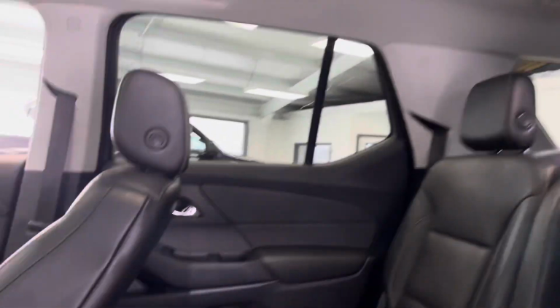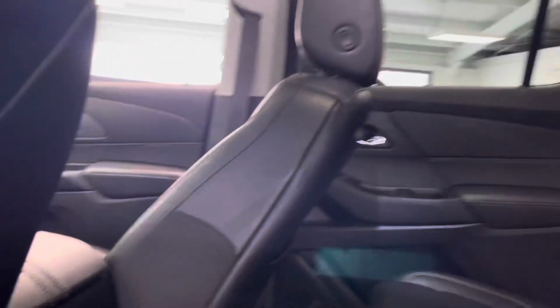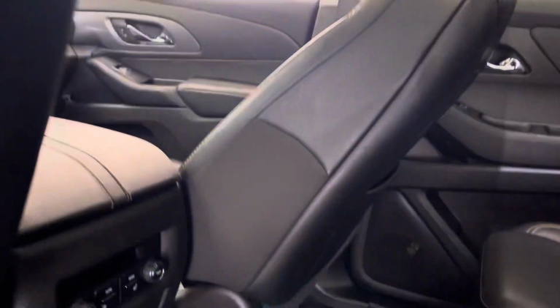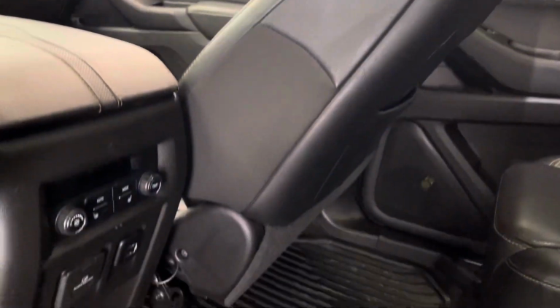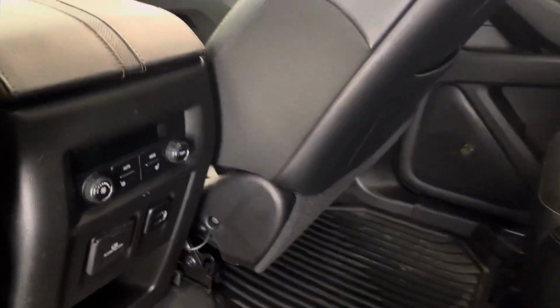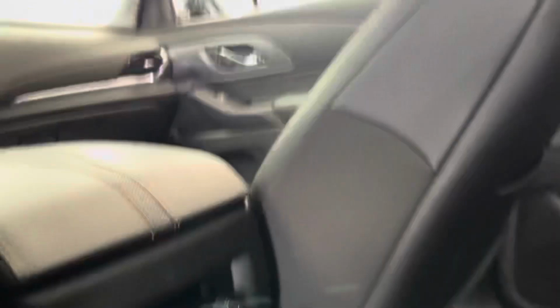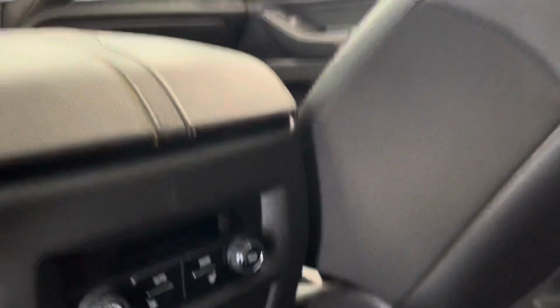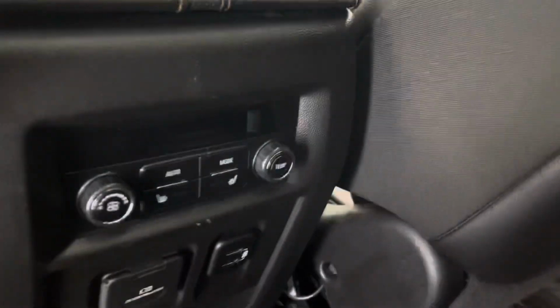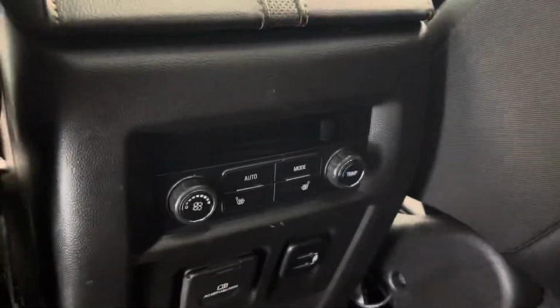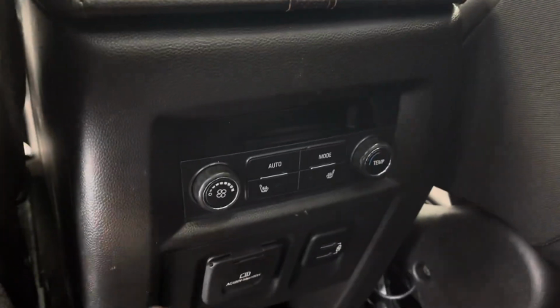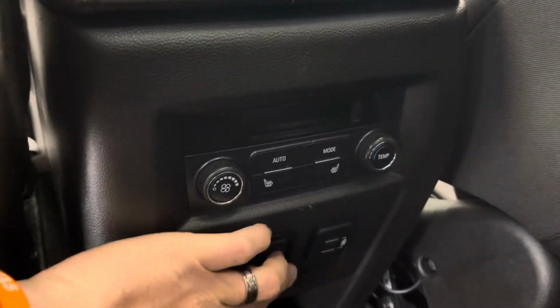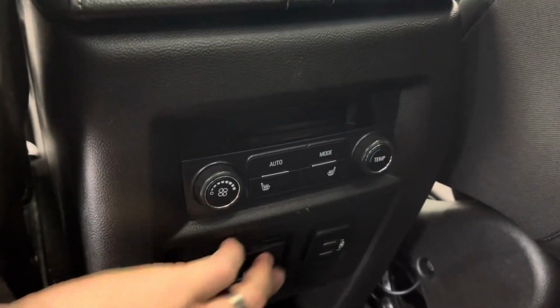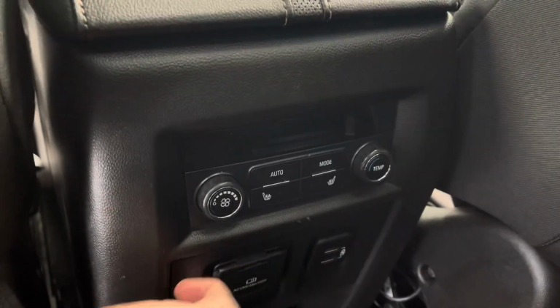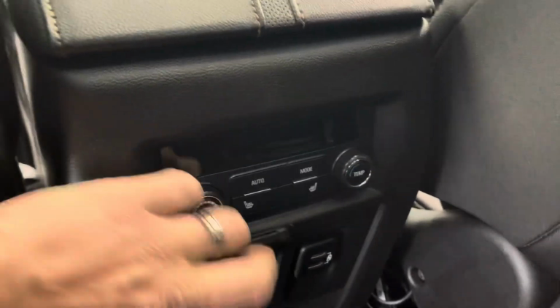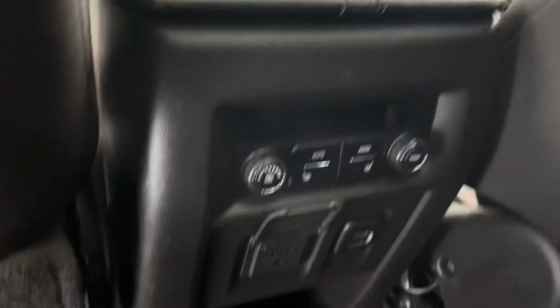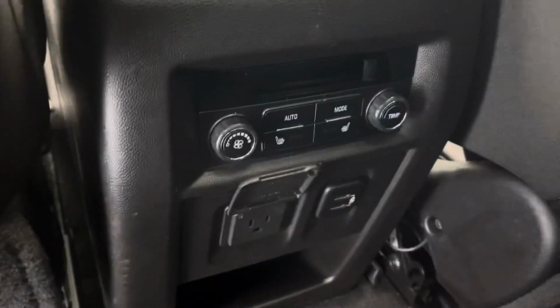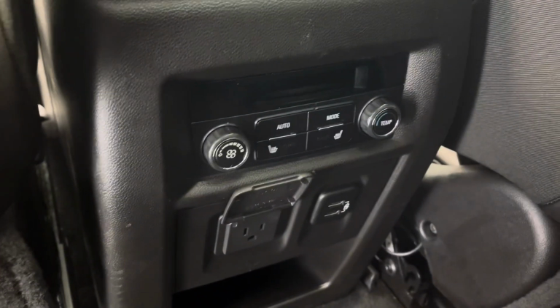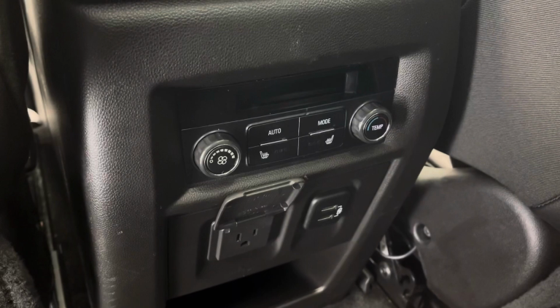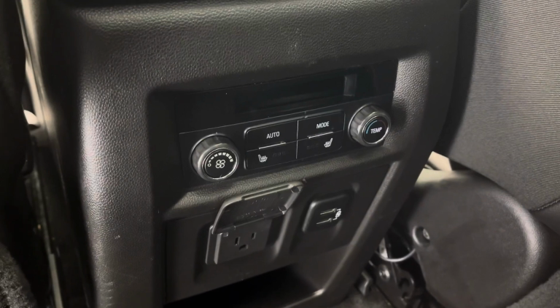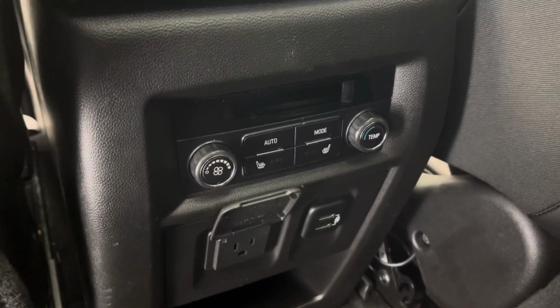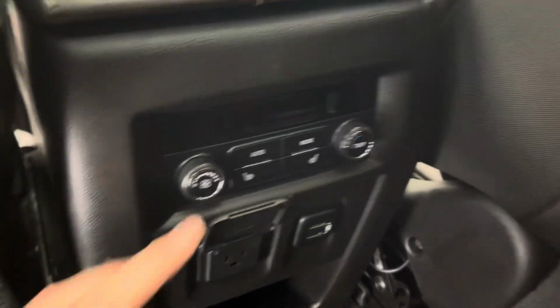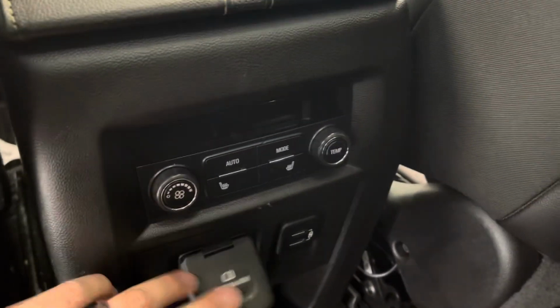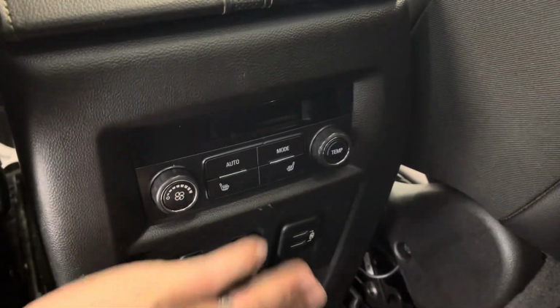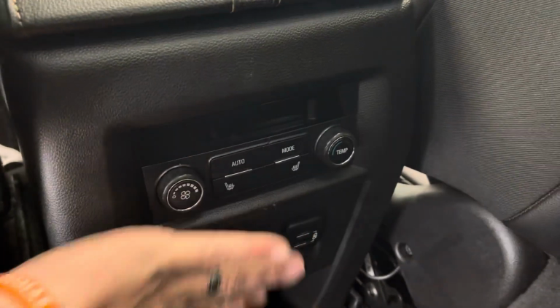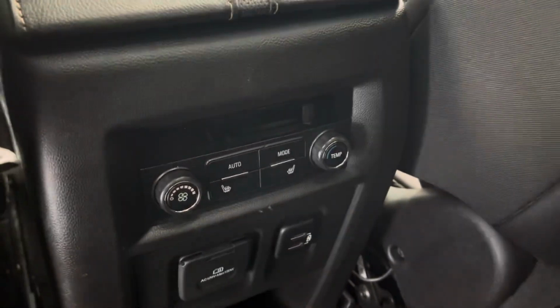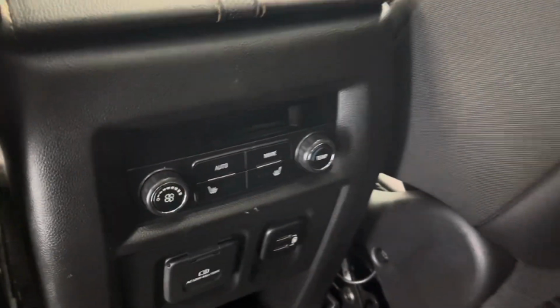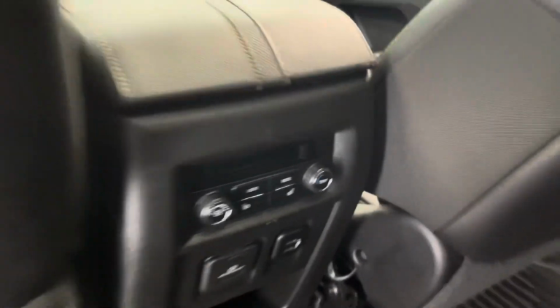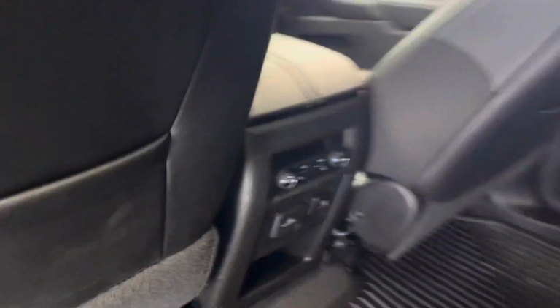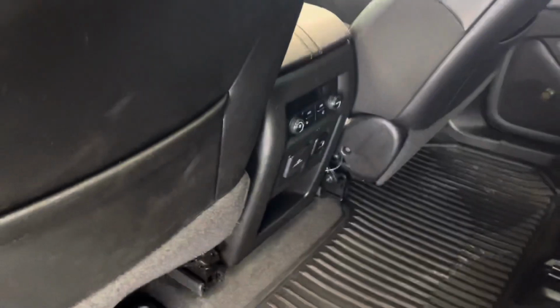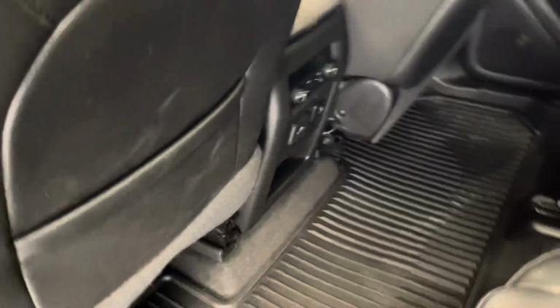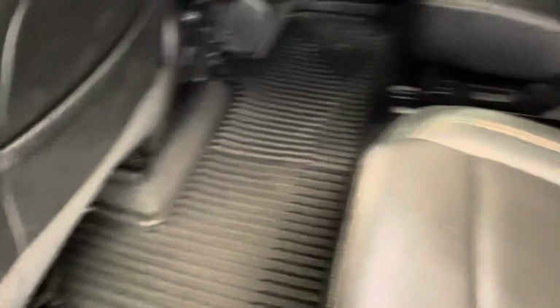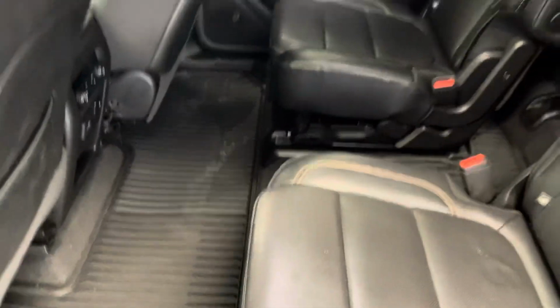Both of these back captain seats are heated. You can see those controls as well as the rear climate controls right there. You also have a 110-volt AC power outlet and two USB charging ports in the rear. Factory all-weather mats throughout.